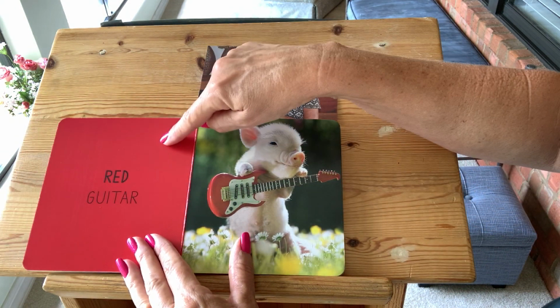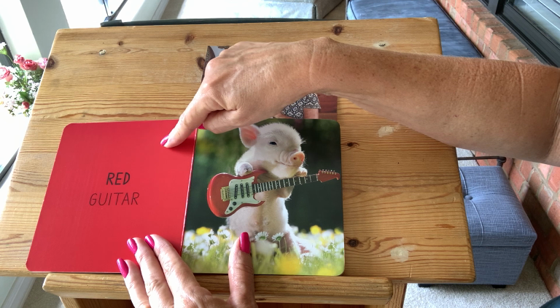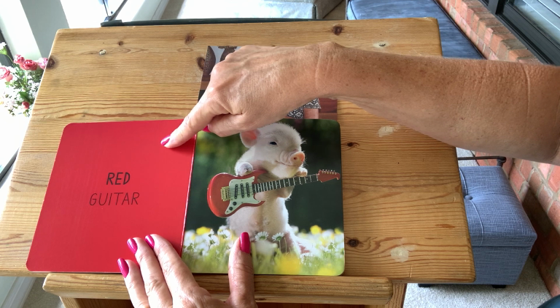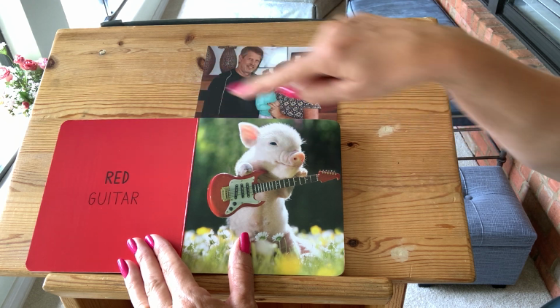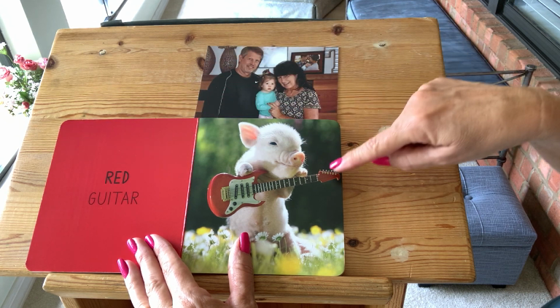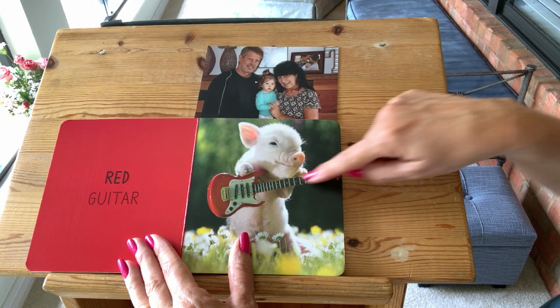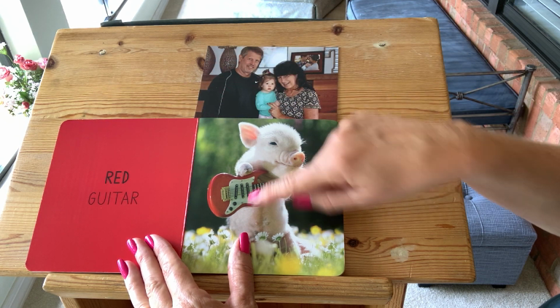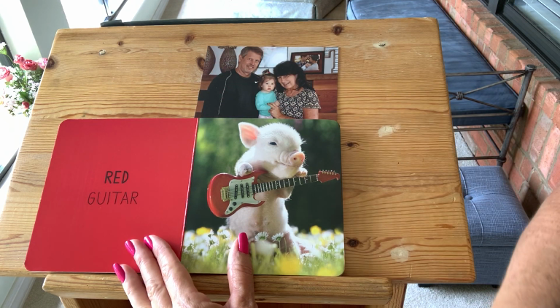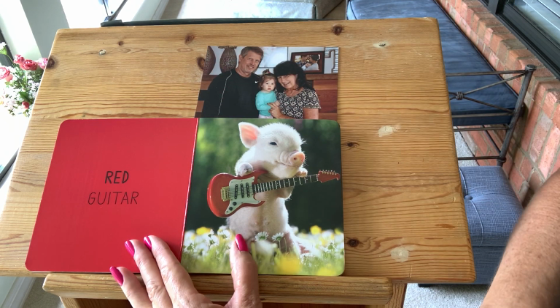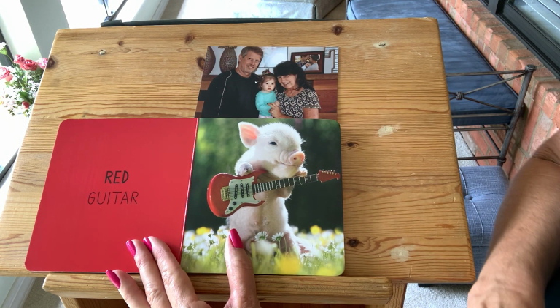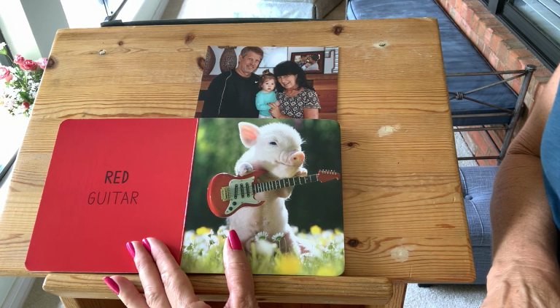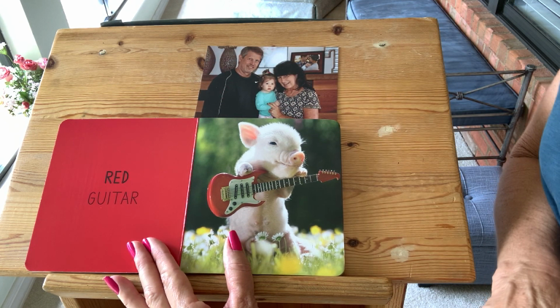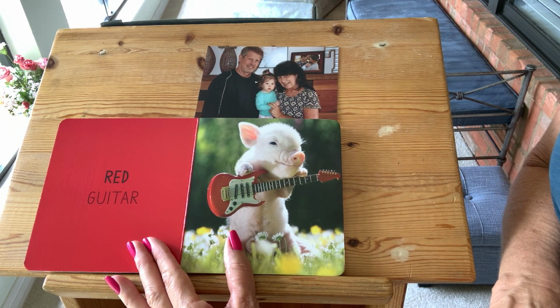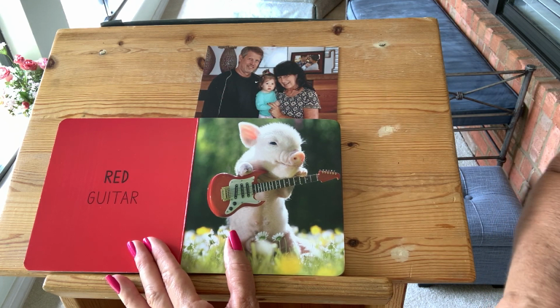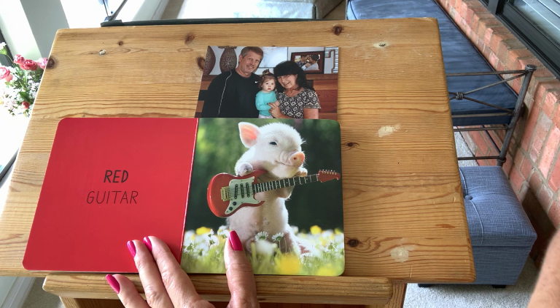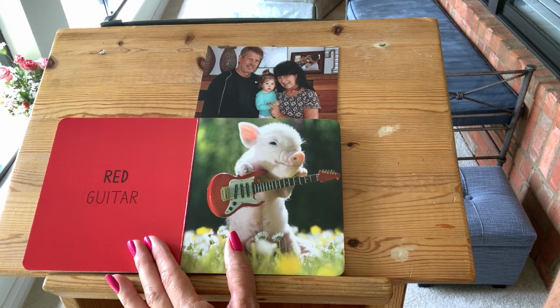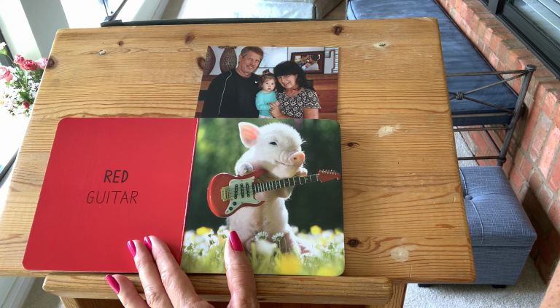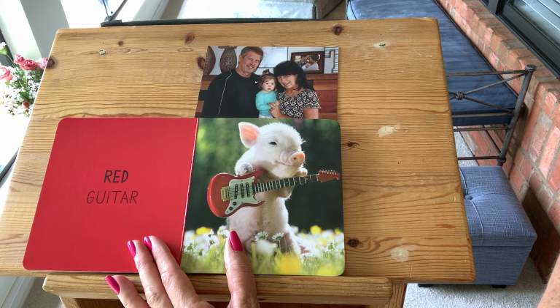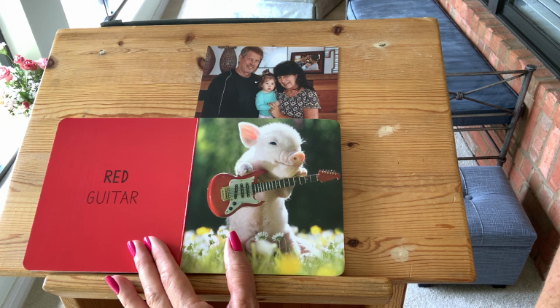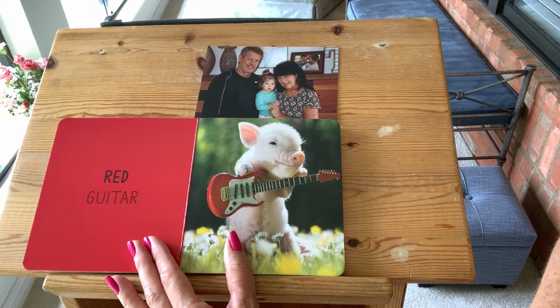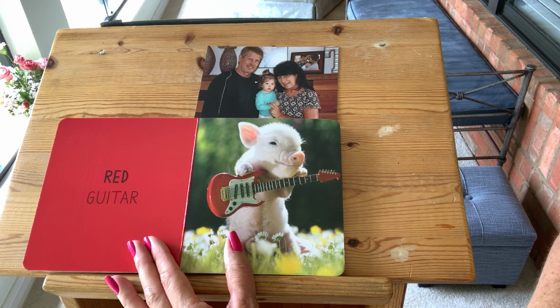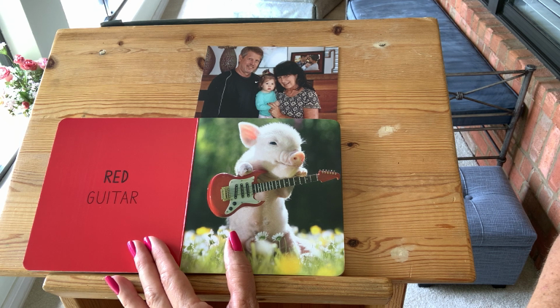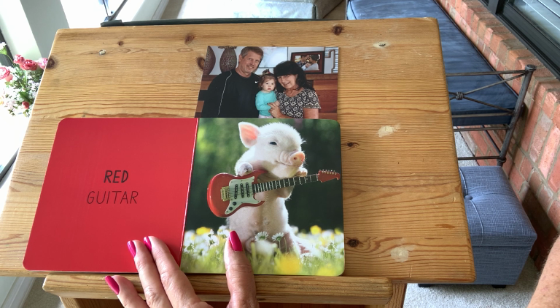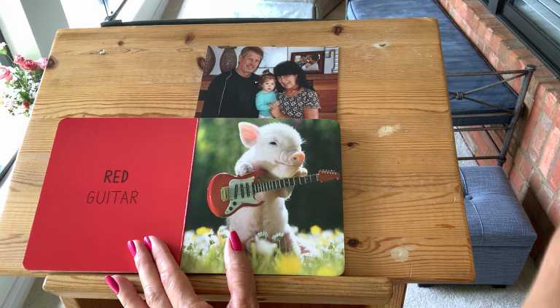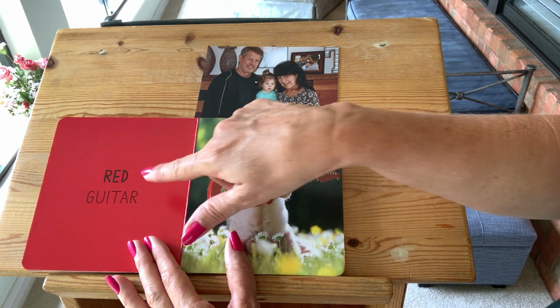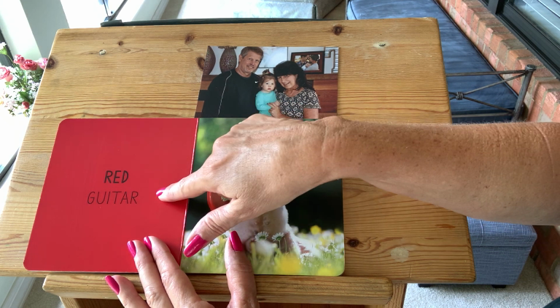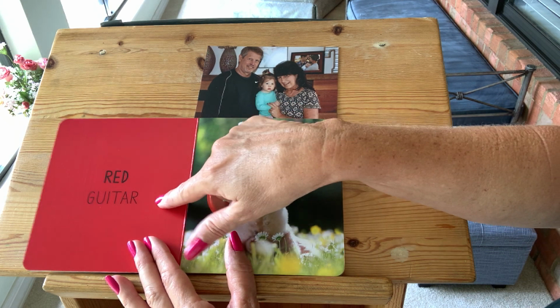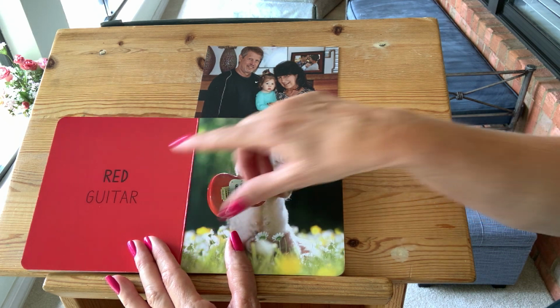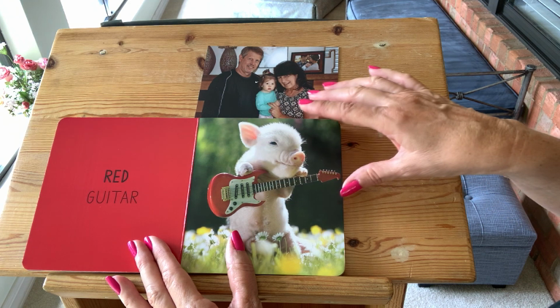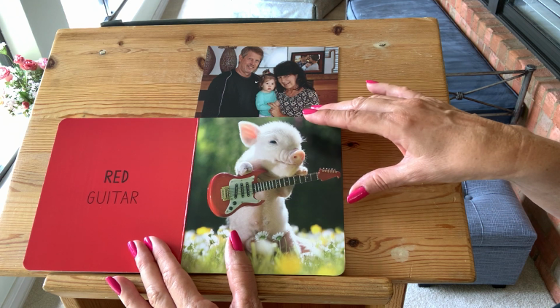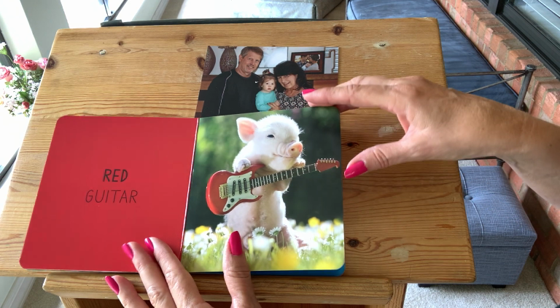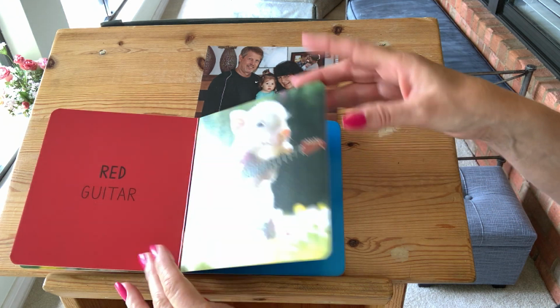Red. He's playing a red guitar. Can the pig play the guitar? I don't think so but it does look funny. Red. Say red. Good job.